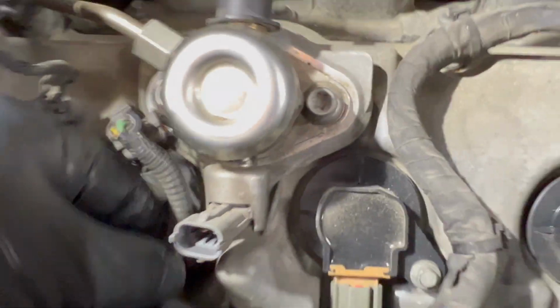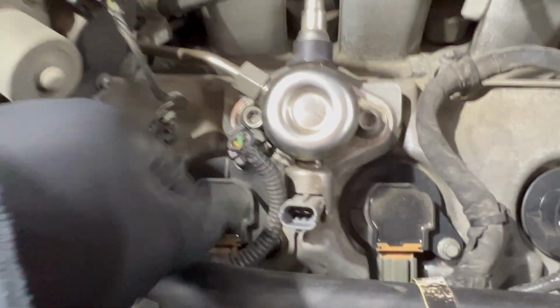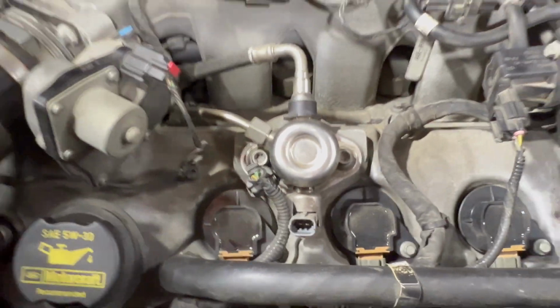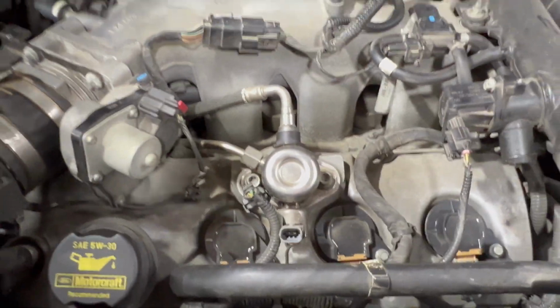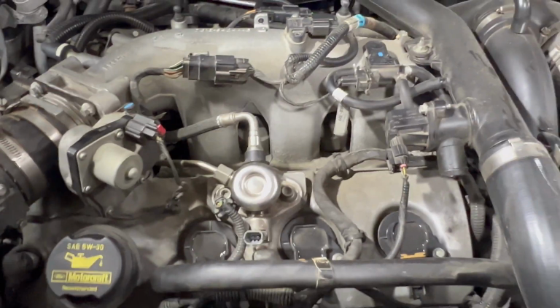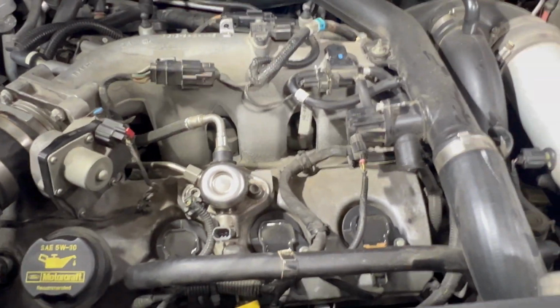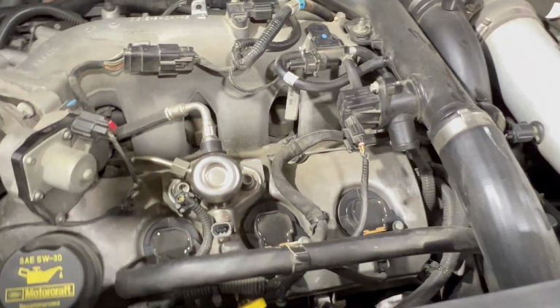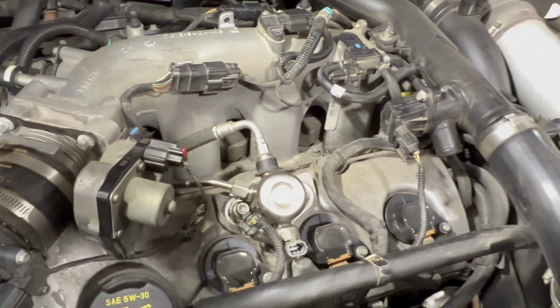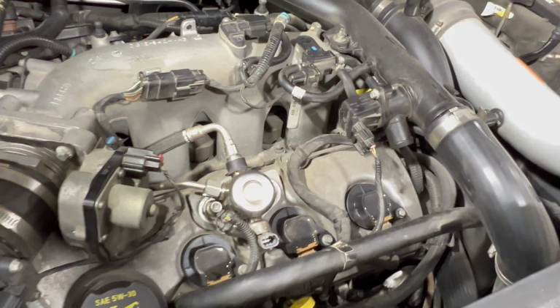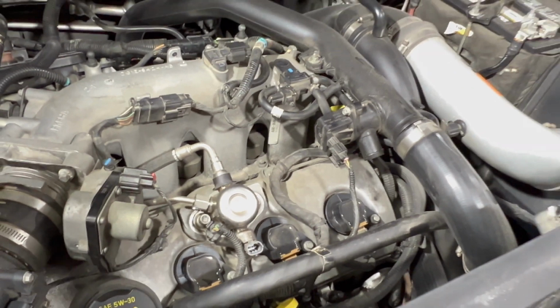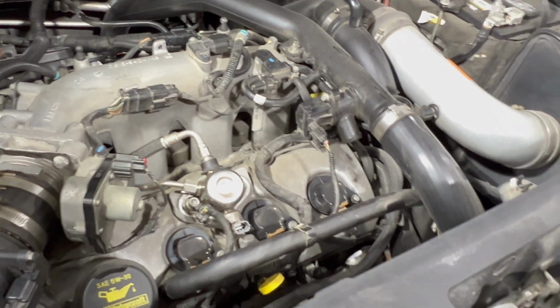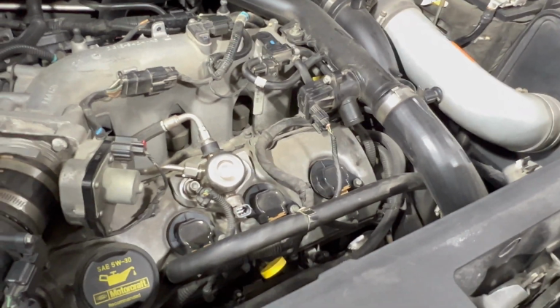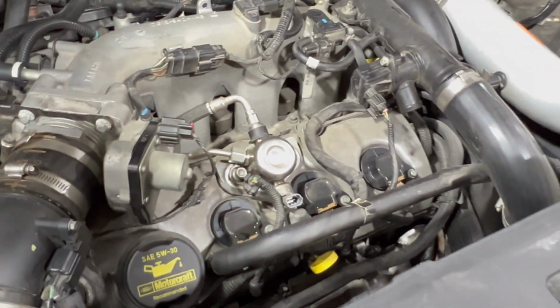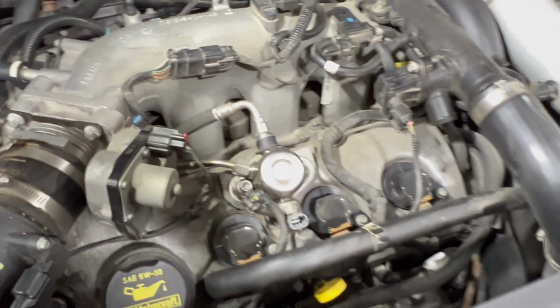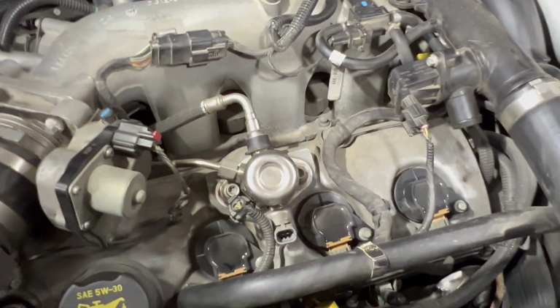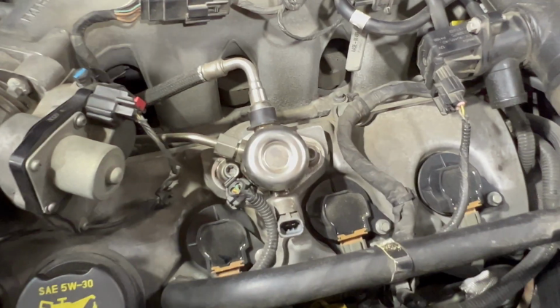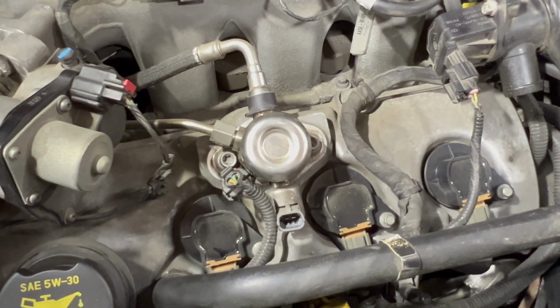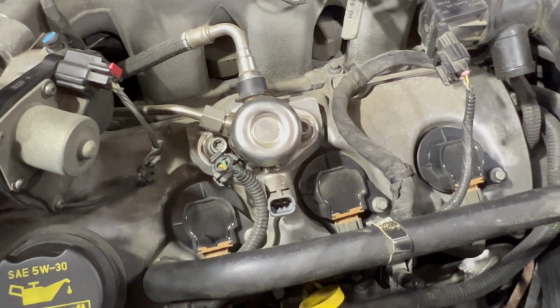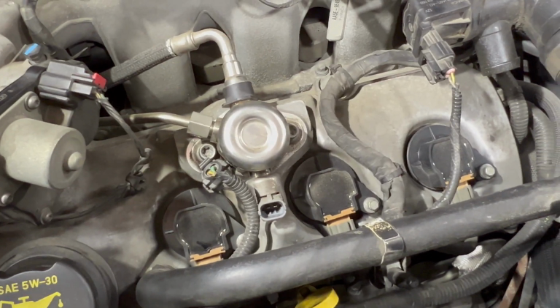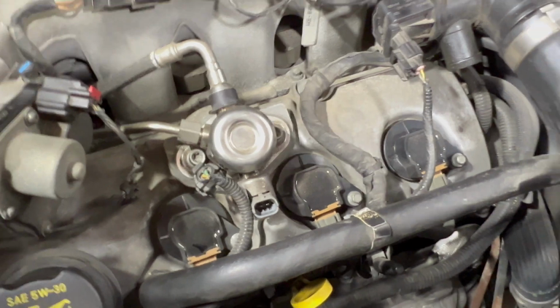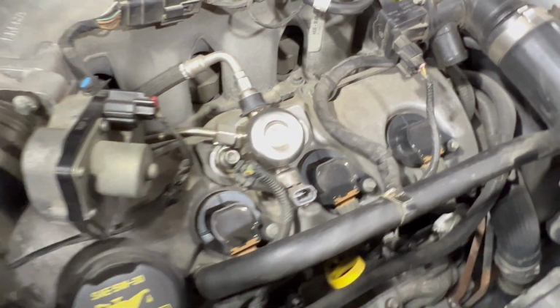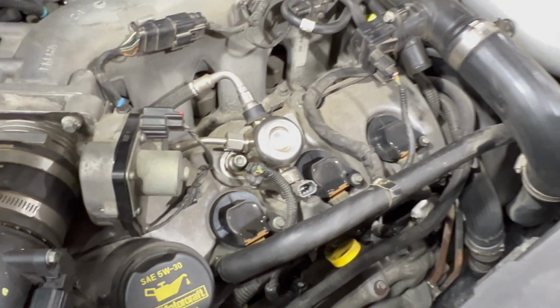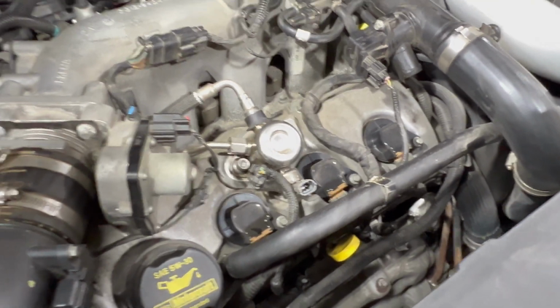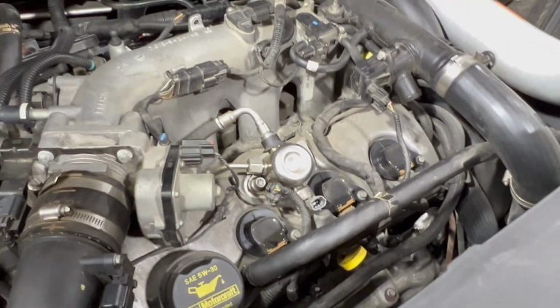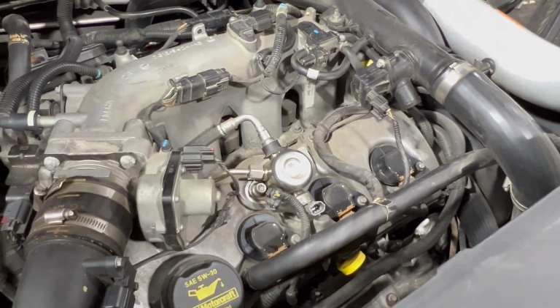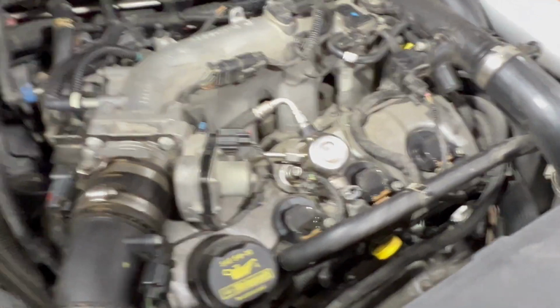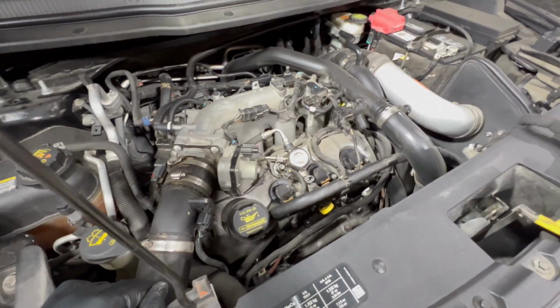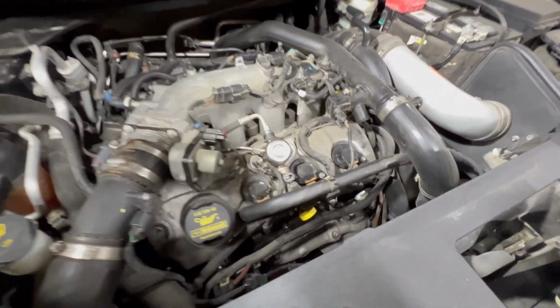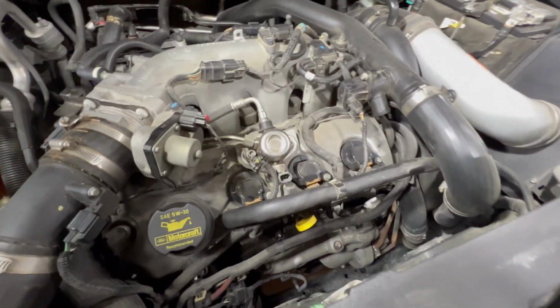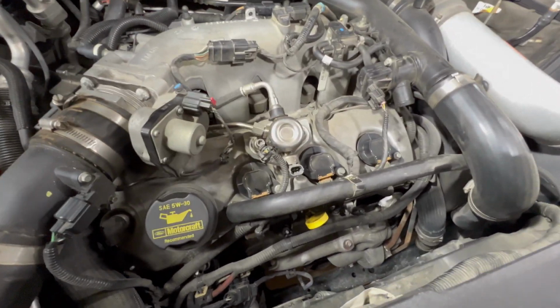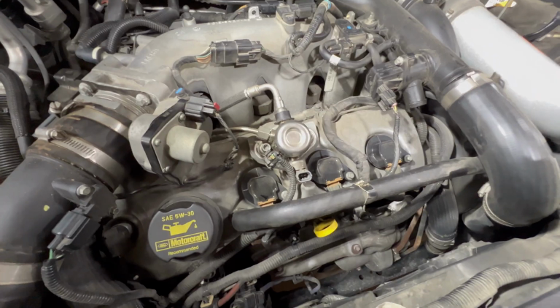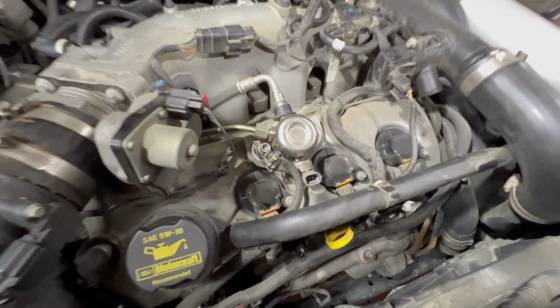There are a couple different ways you can buy new ones. I was lucky enough to have a local friend who had one, because I know a lot of folks in the EcoBoost crowd. So I was able to pick one up.